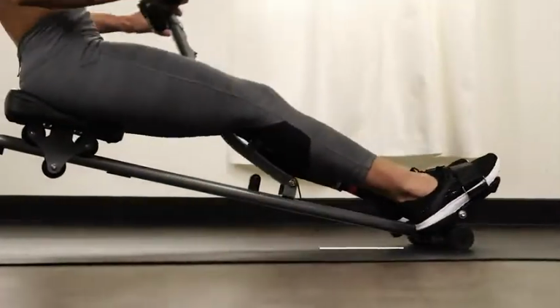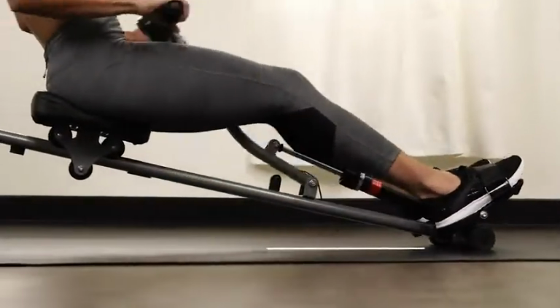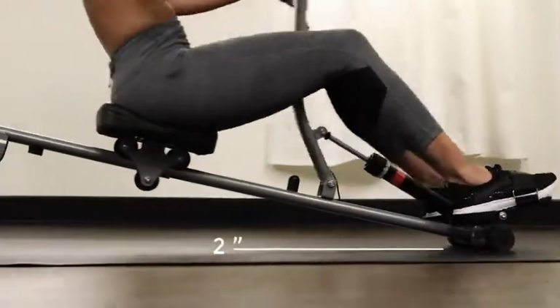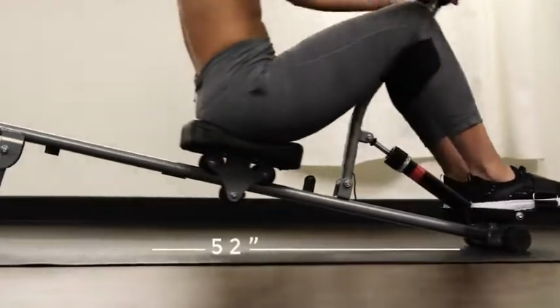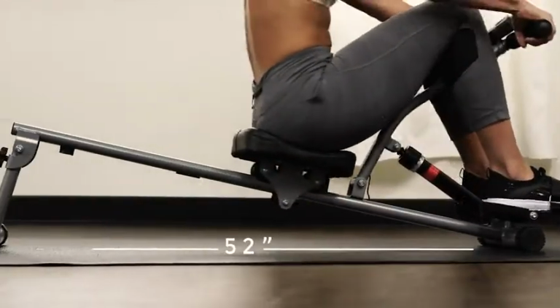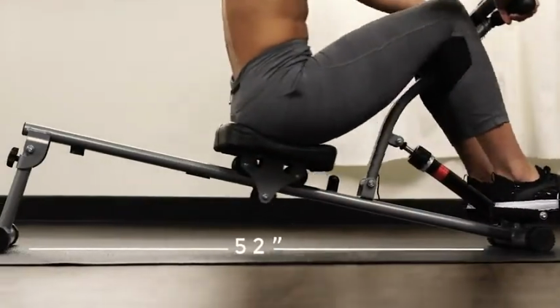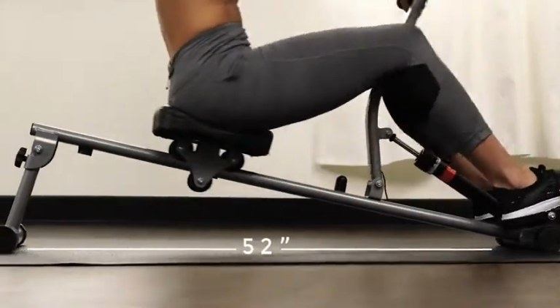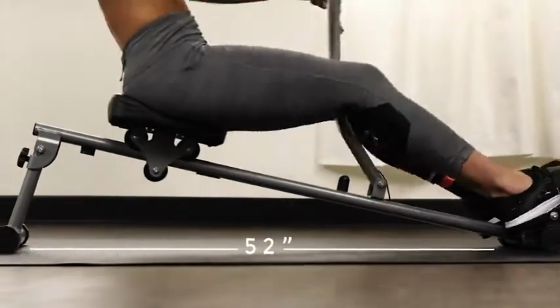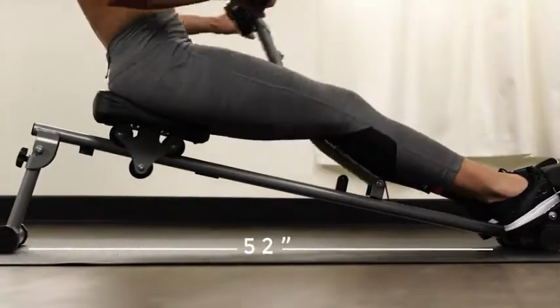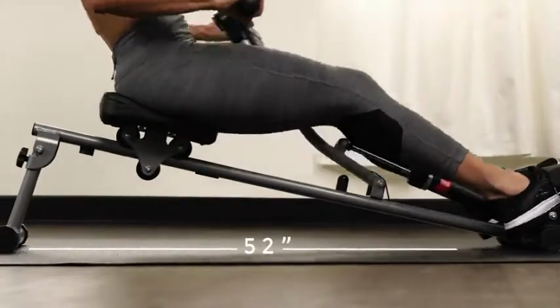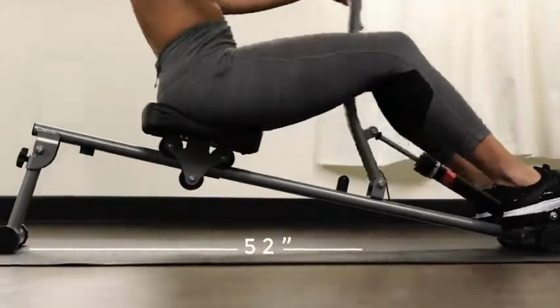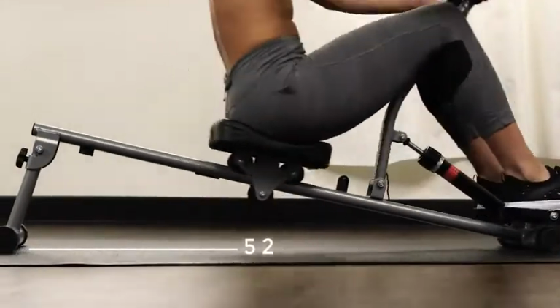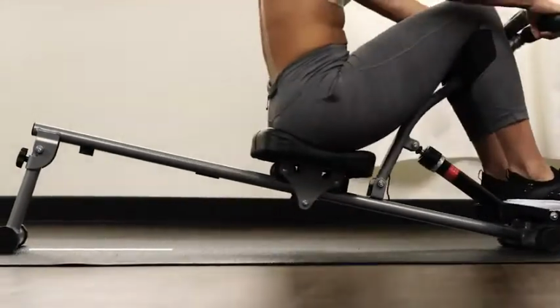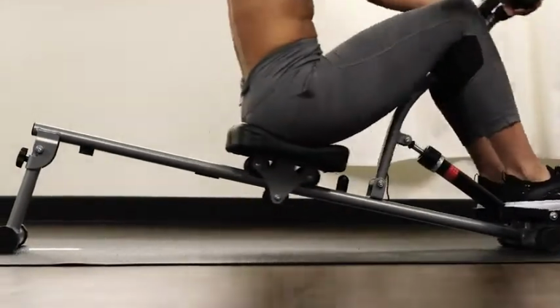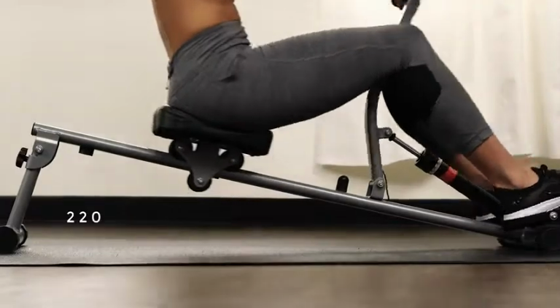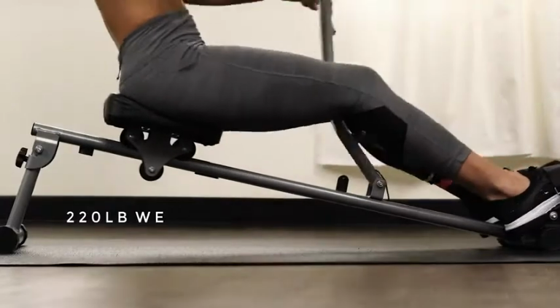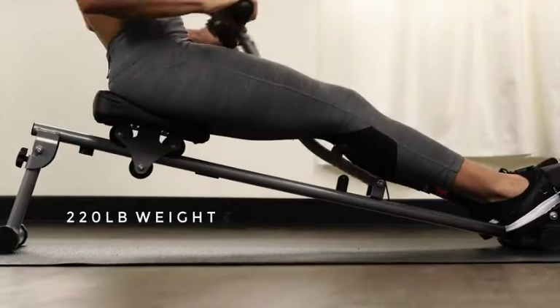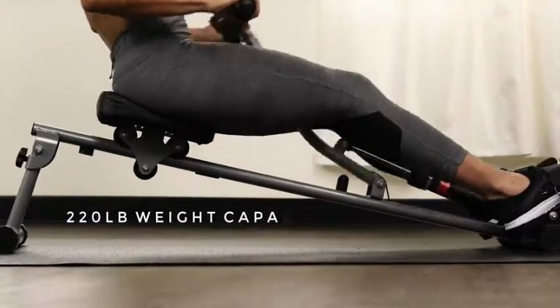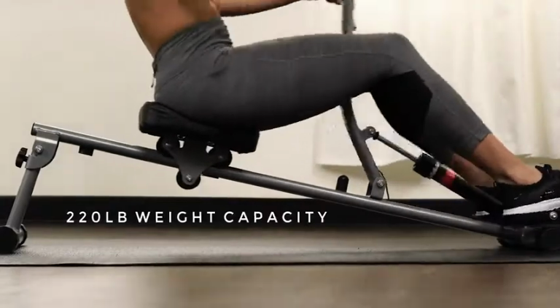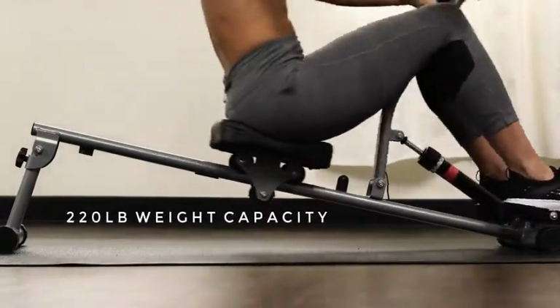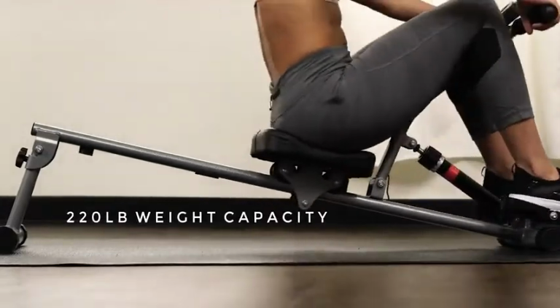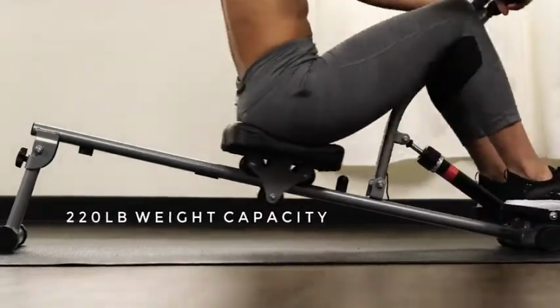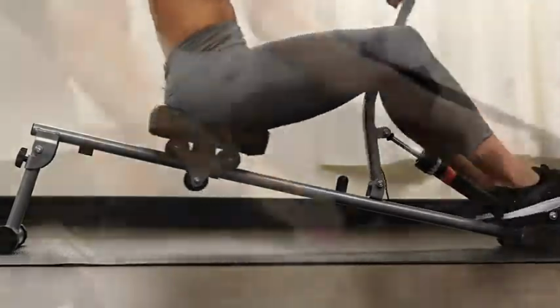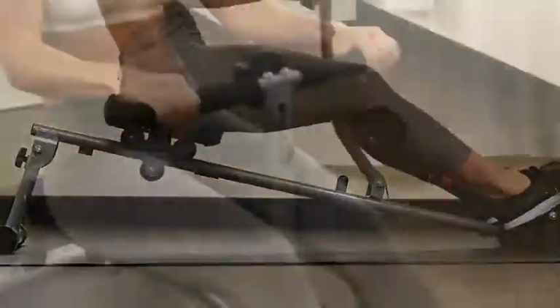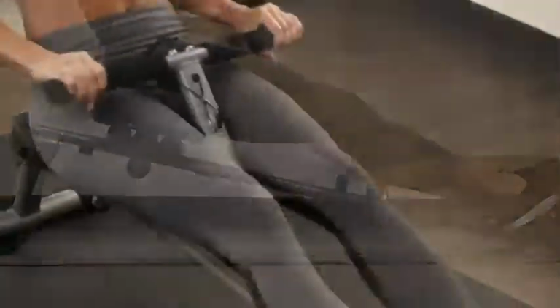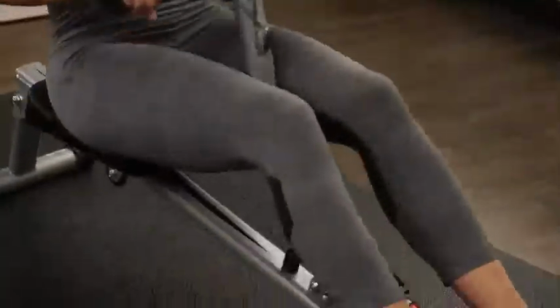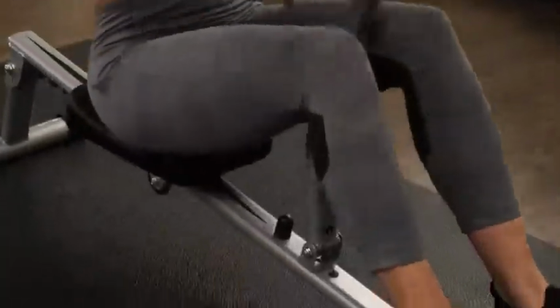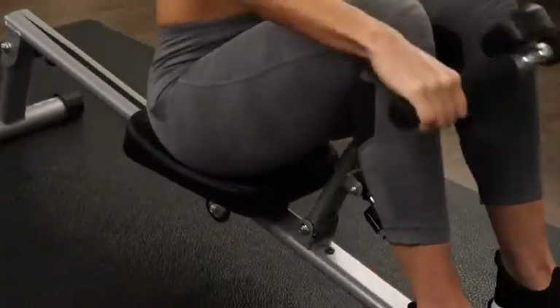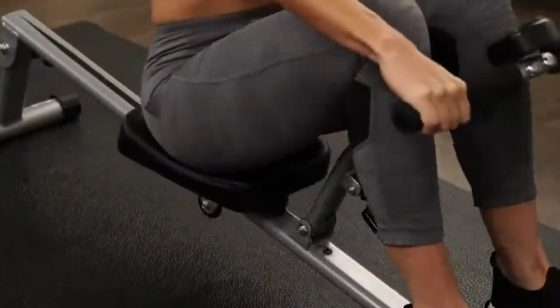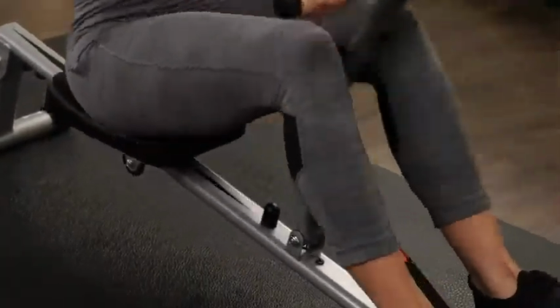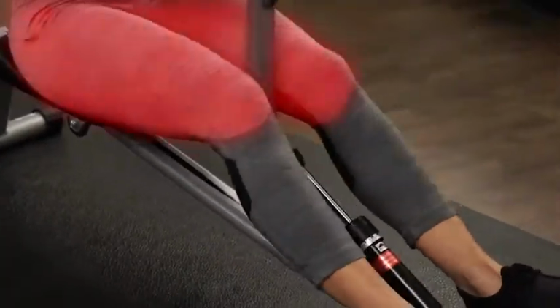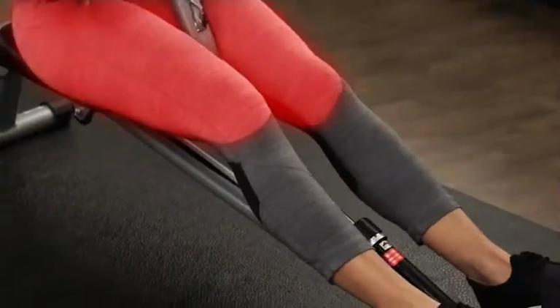The sliding rower incline provides for an excellent cardiovascular workout and improves joint mobility to your knees, hips, shoulders, and elbows.